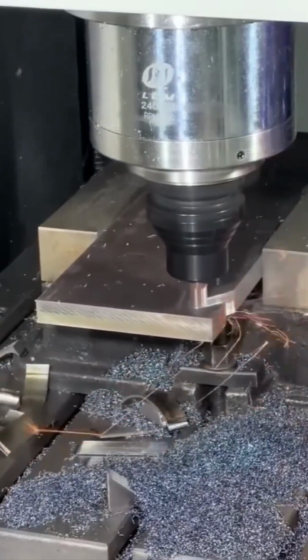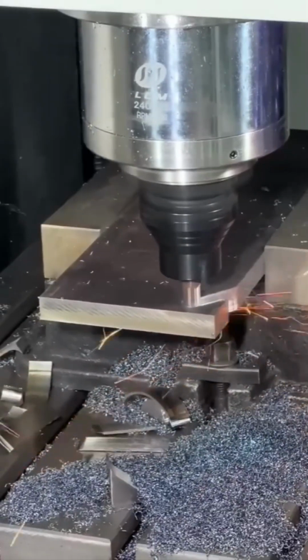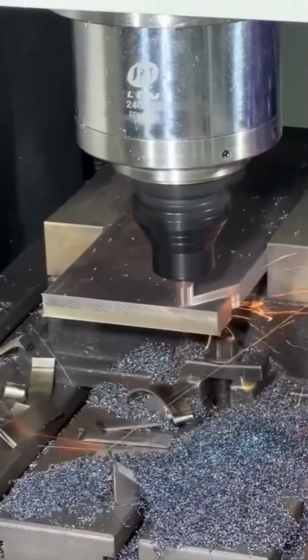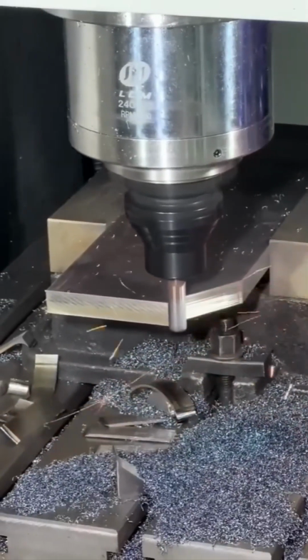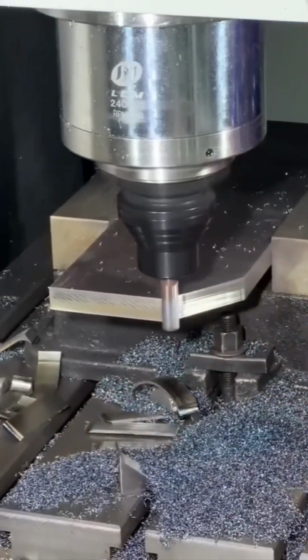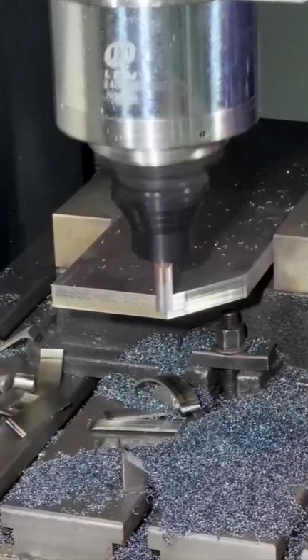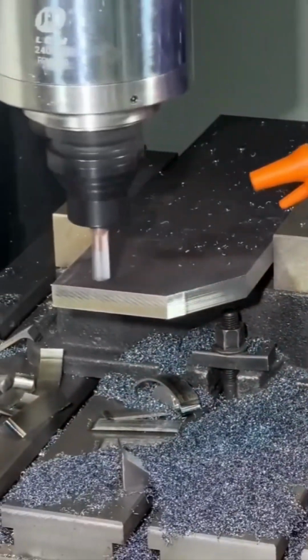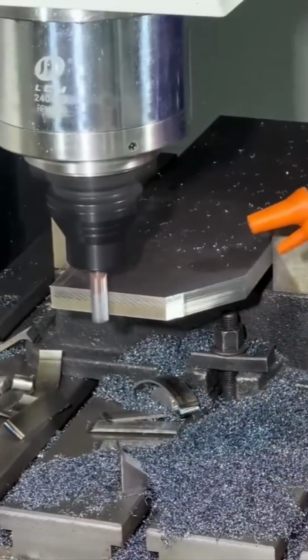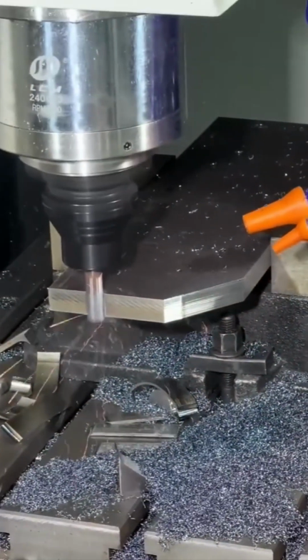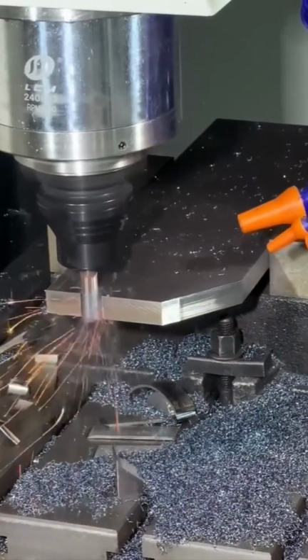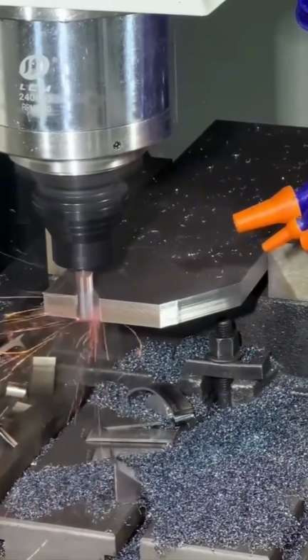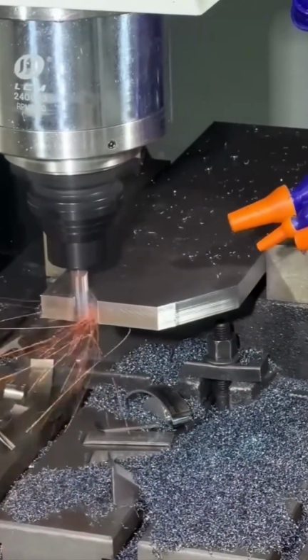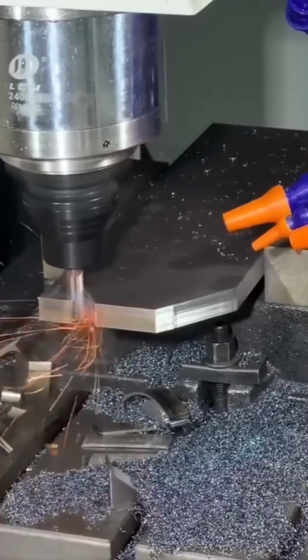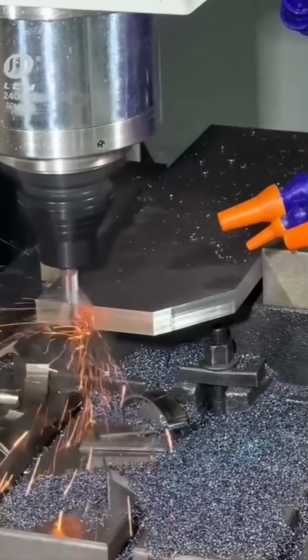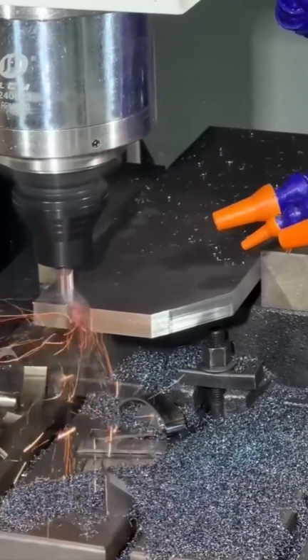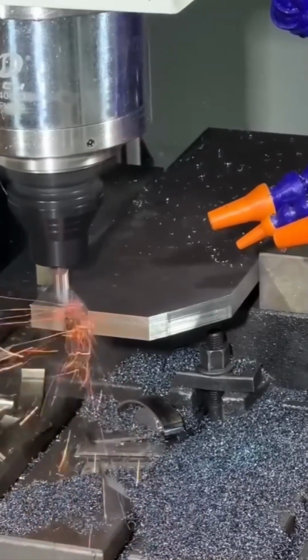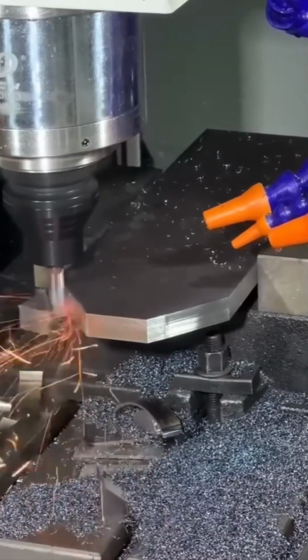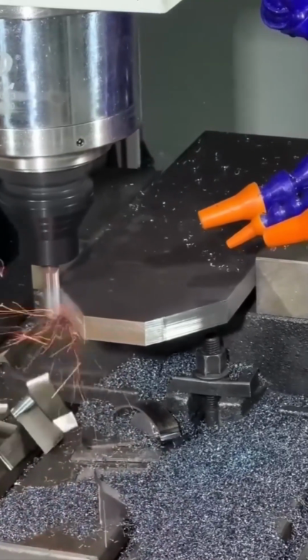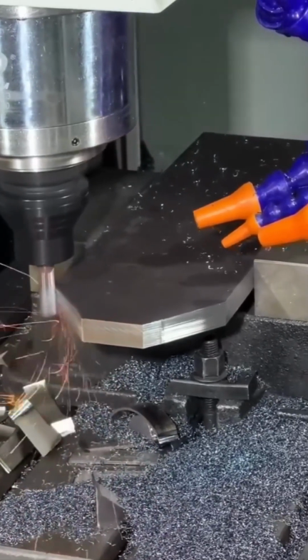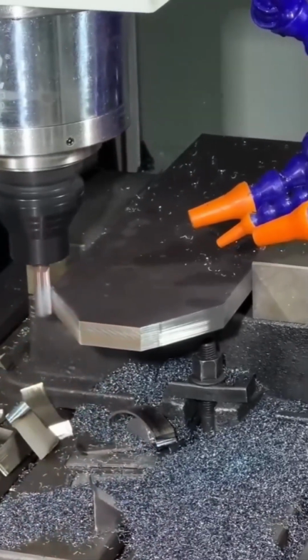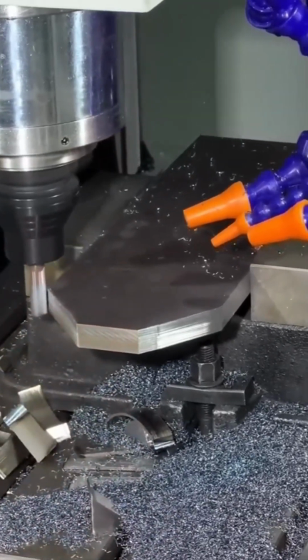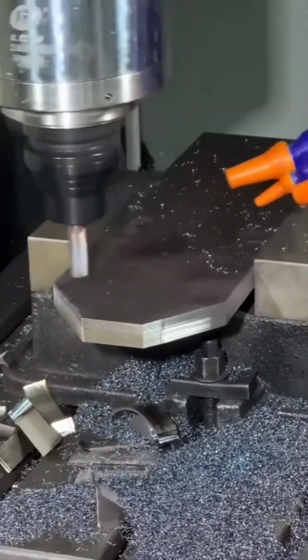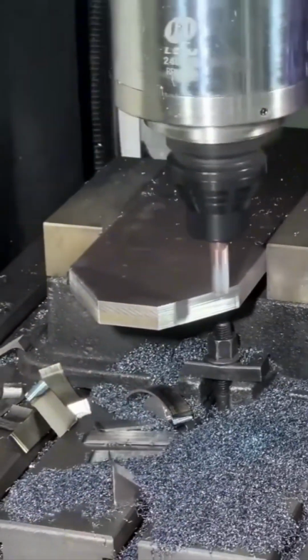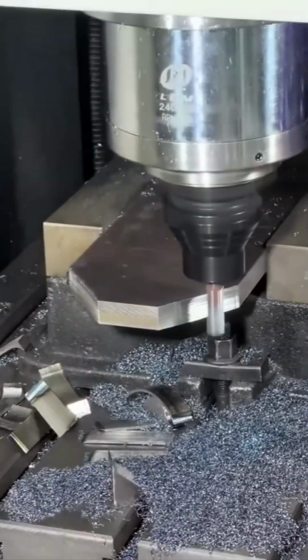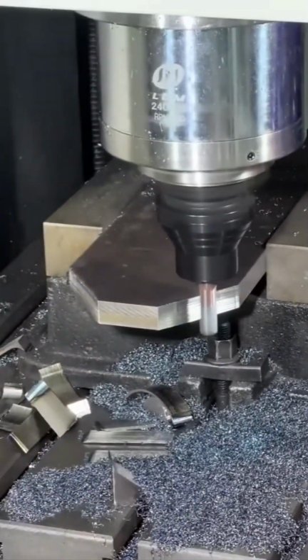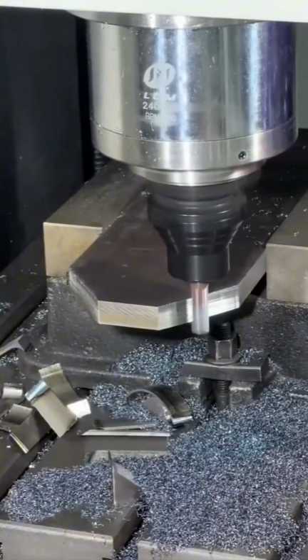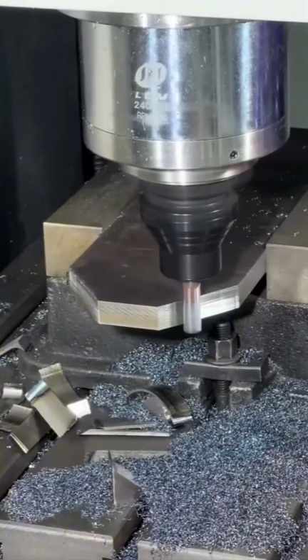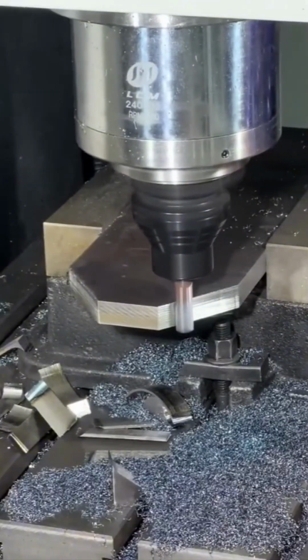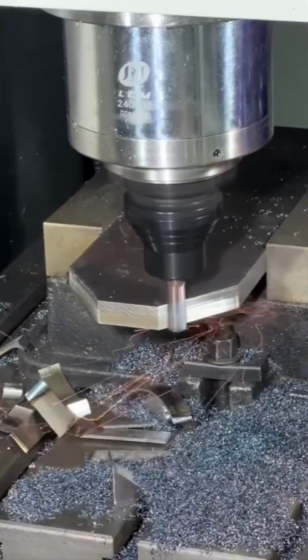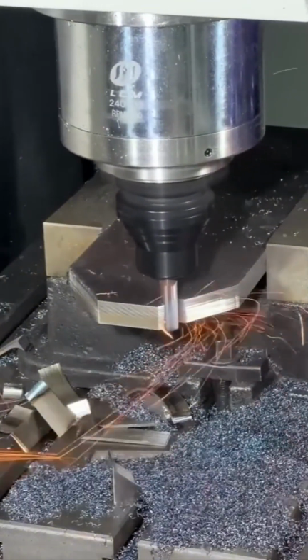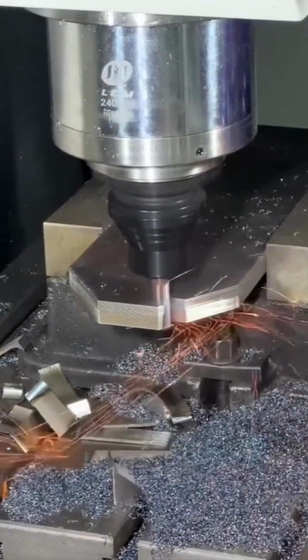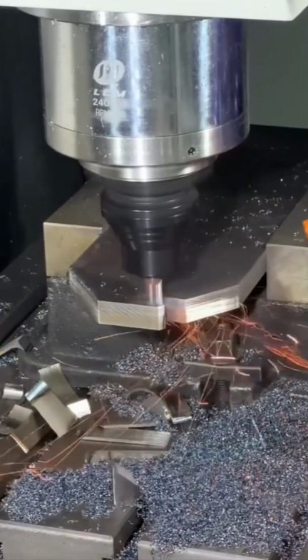Like watching someone slice tuna at Suzuki market. Except it's not tuna, it's your future gearbox. Every curl of metal whispers precision. Every pass, a promise: I will not screw this up. Hopefully.